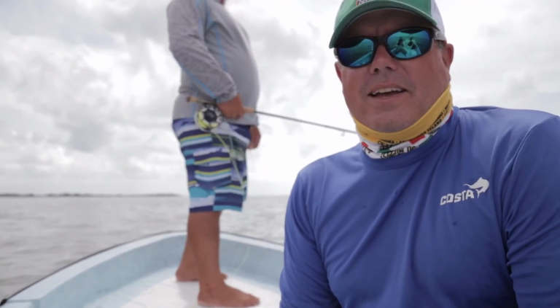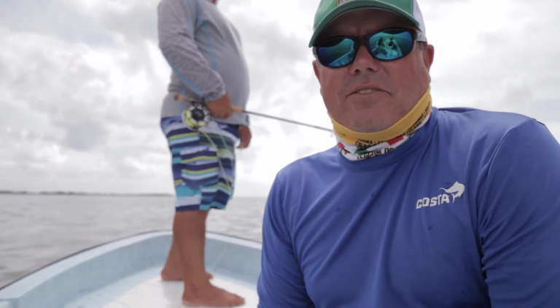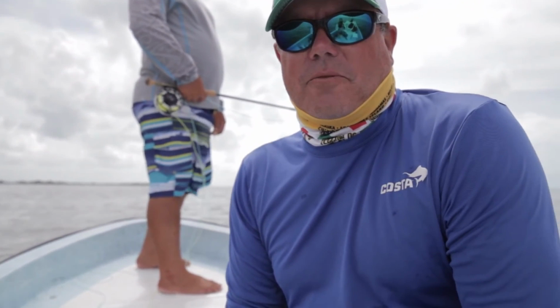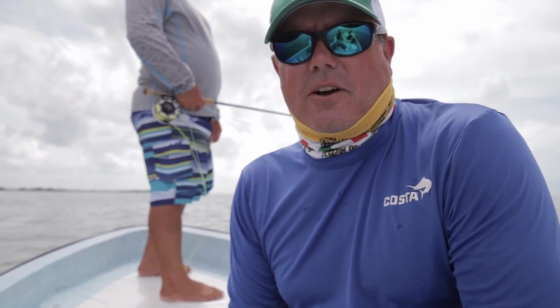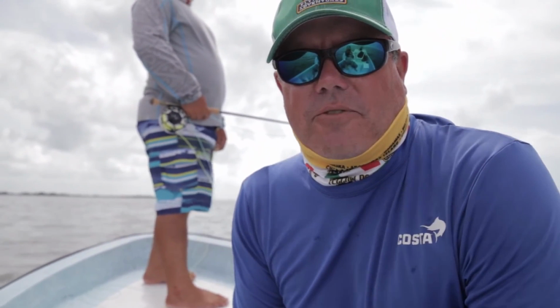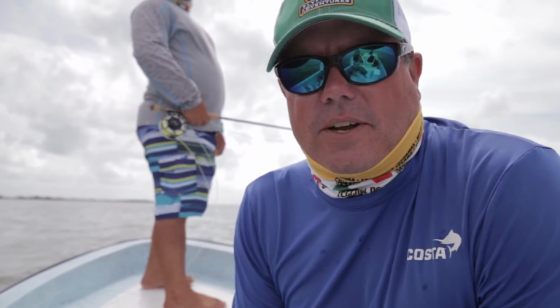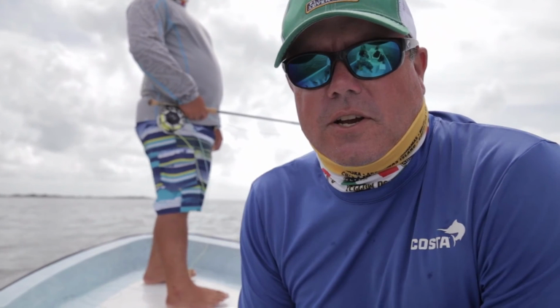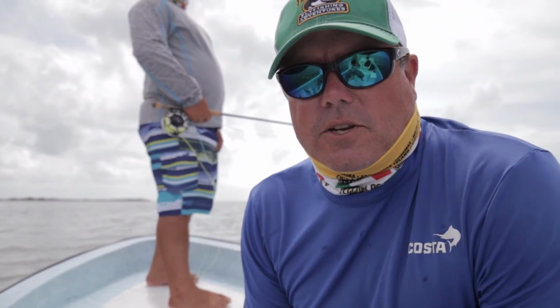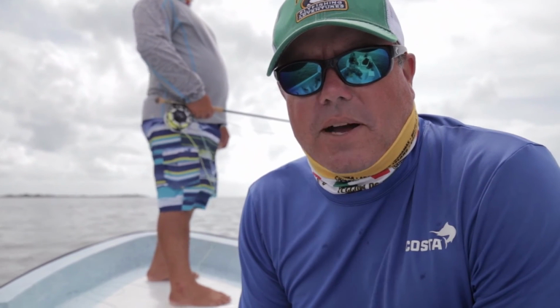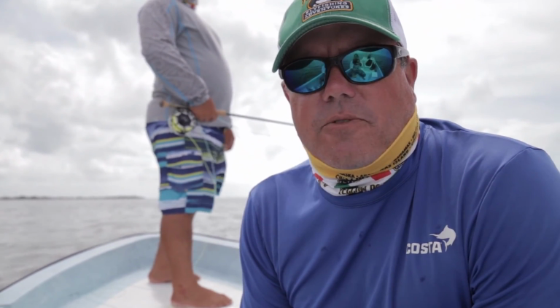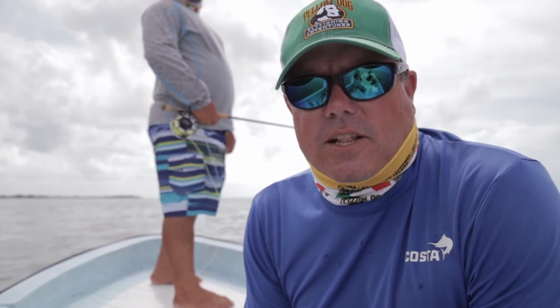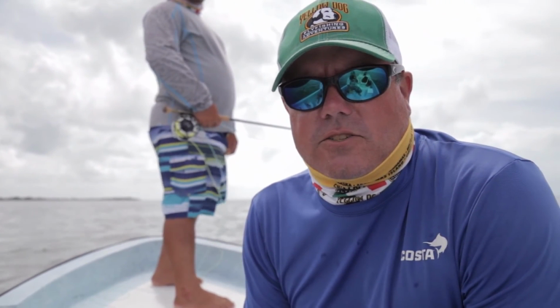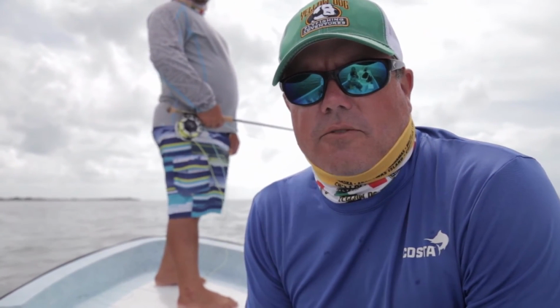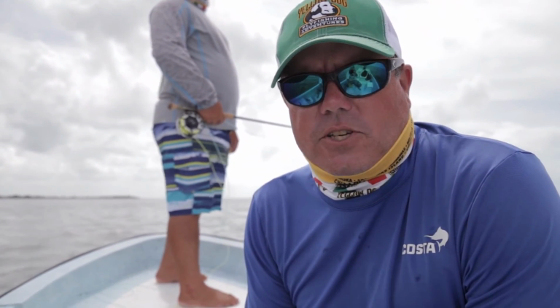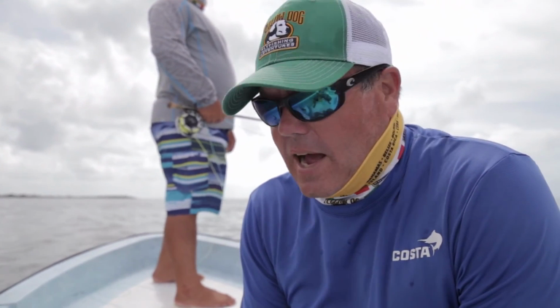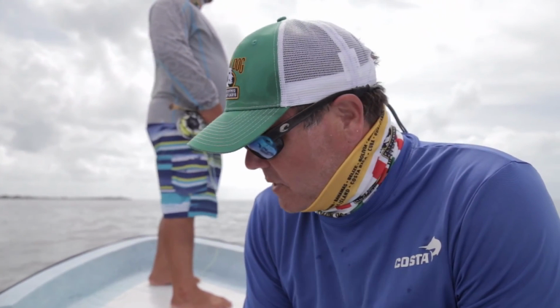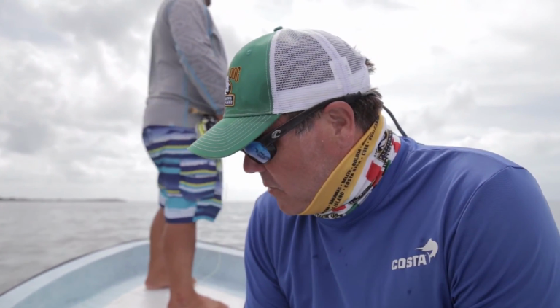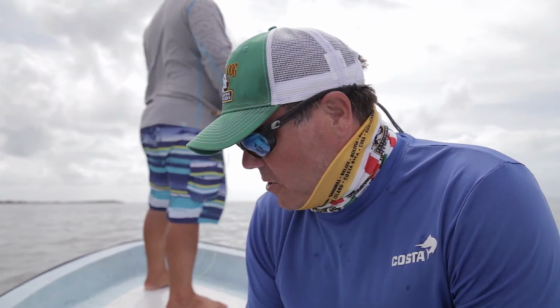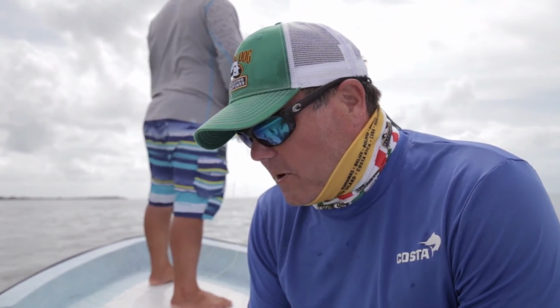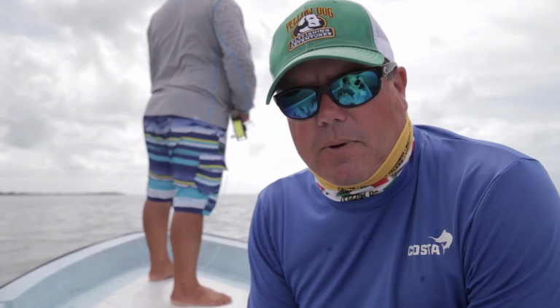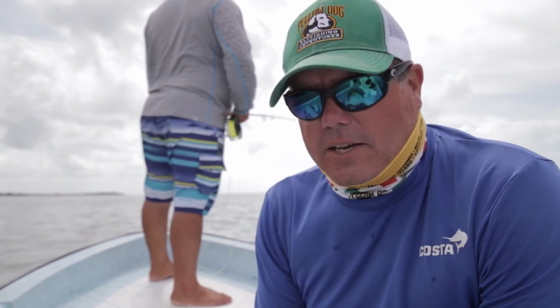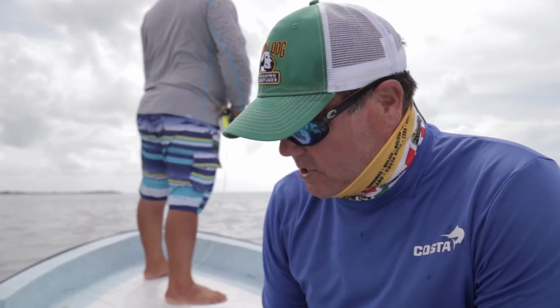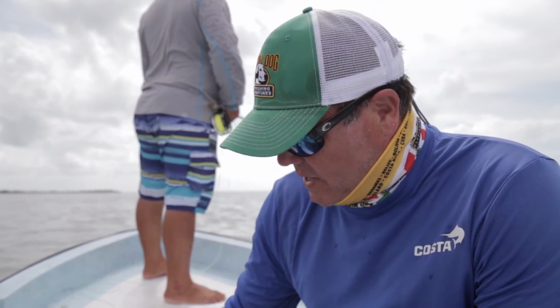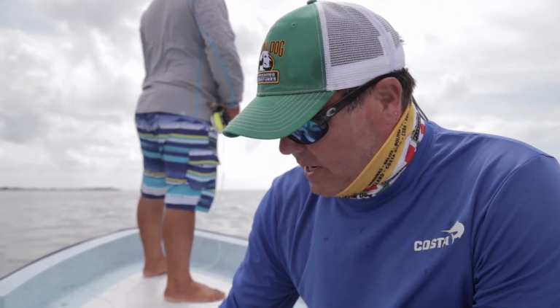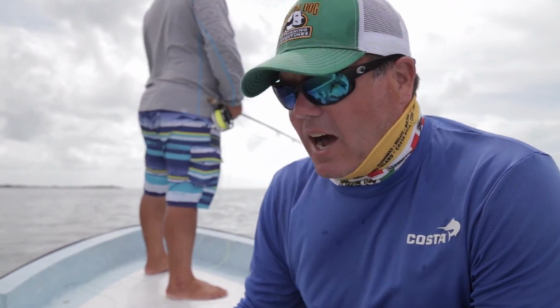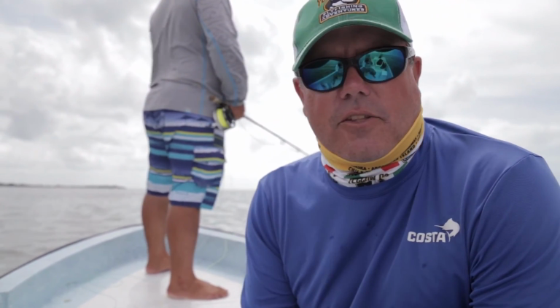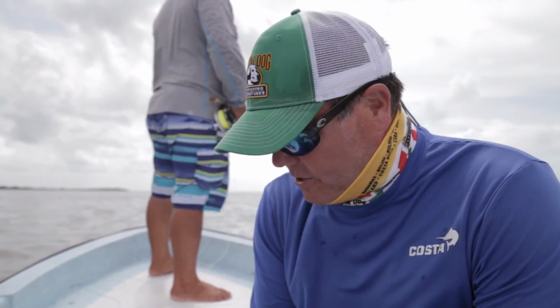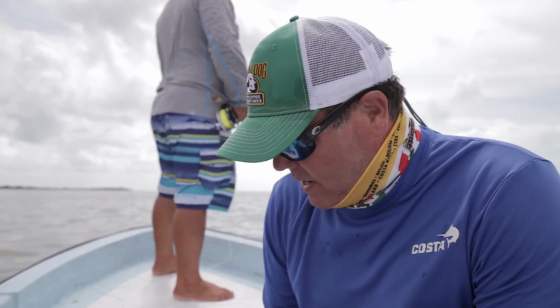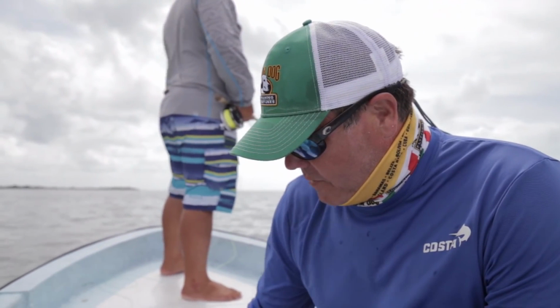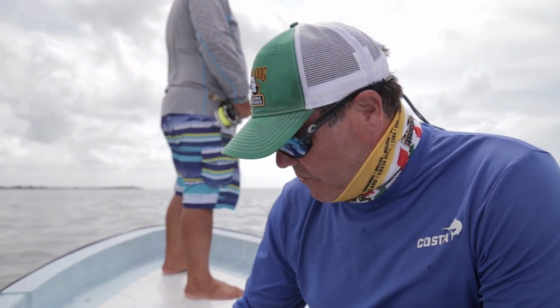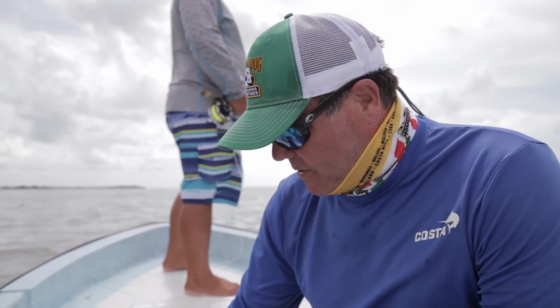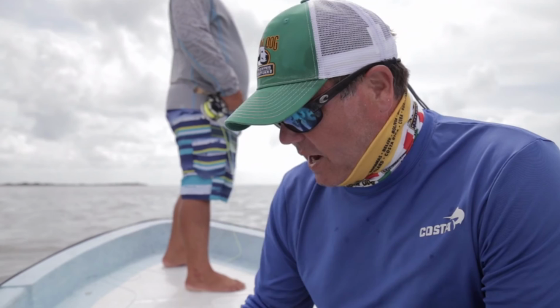Ian Davis here from Yellow Dog Fly Fishing Adventures. We're going to talk about some fly selections for fishing the flats. One of the most important things about fly selection is the eyes on the hook, and we have a few different styles.